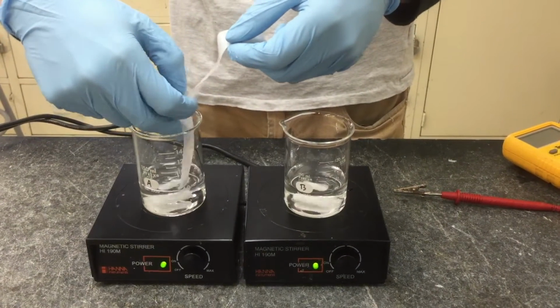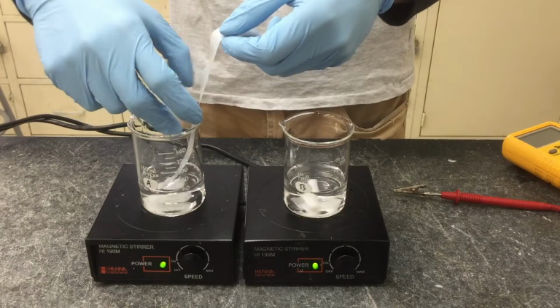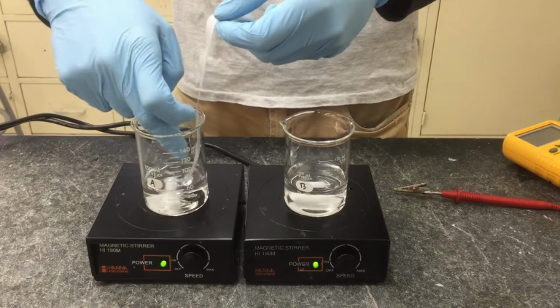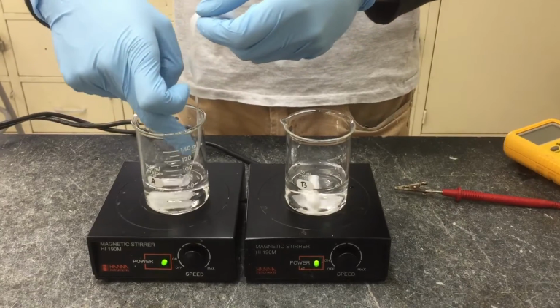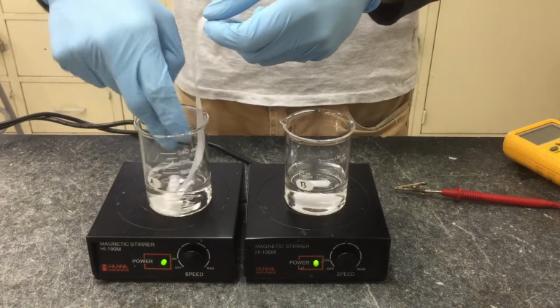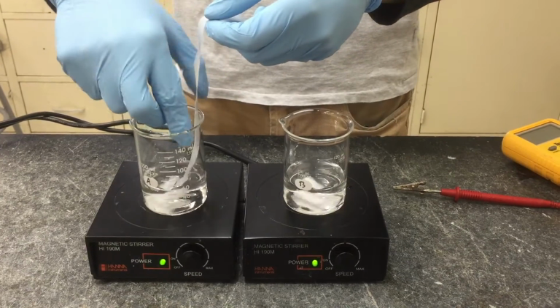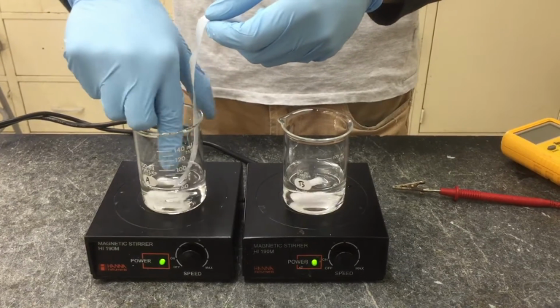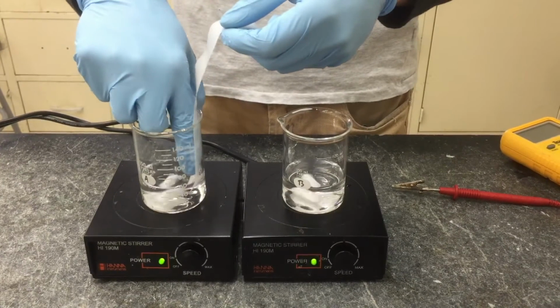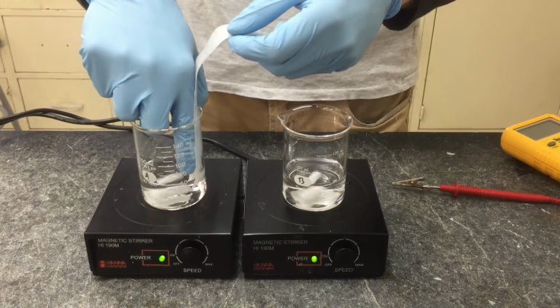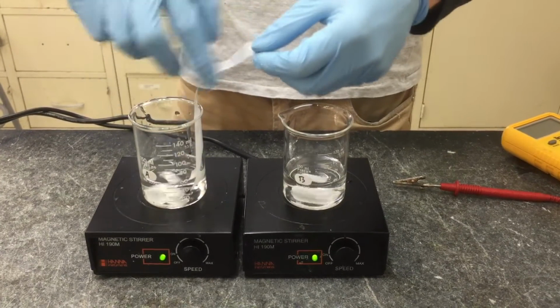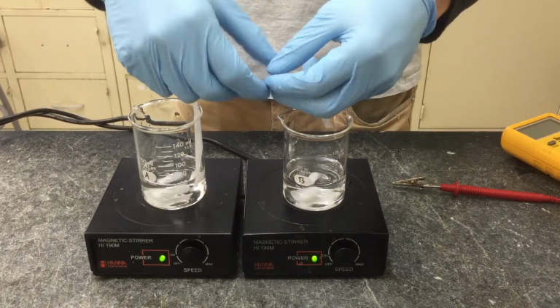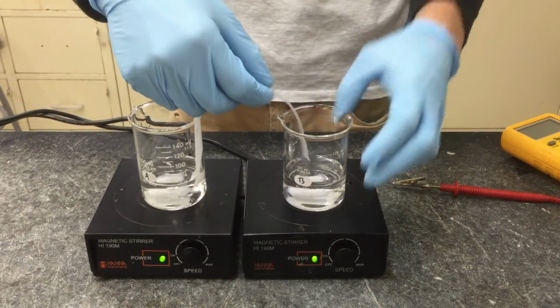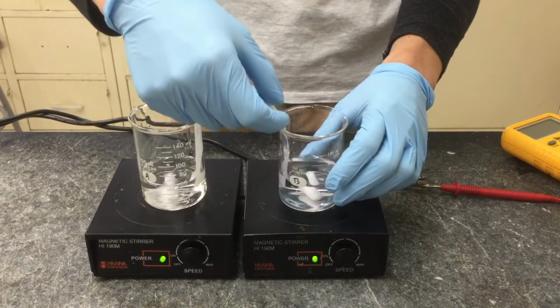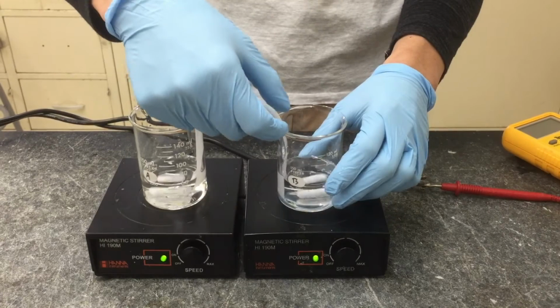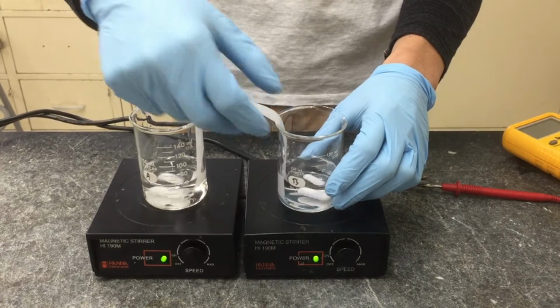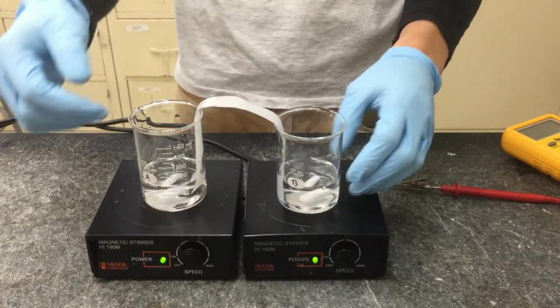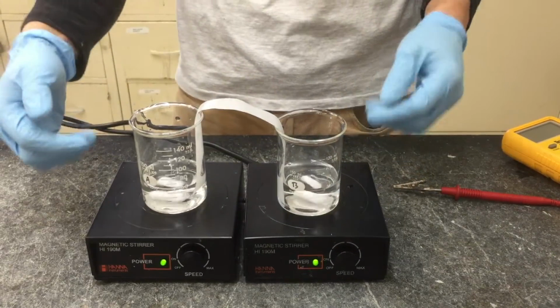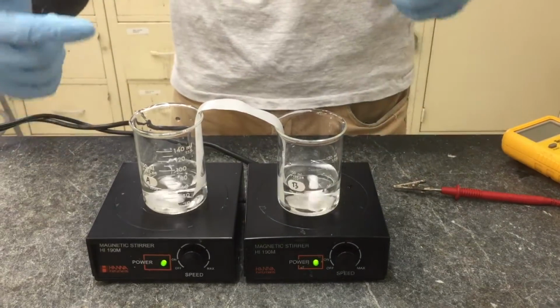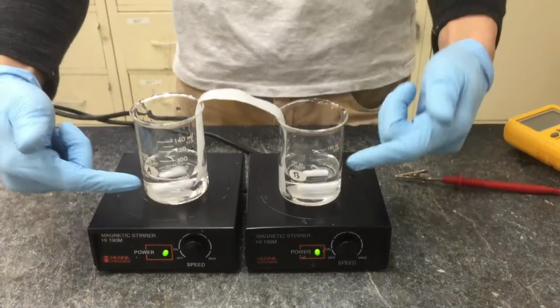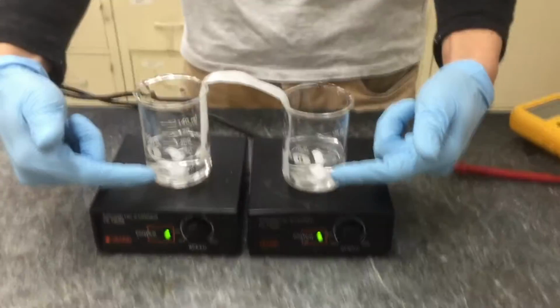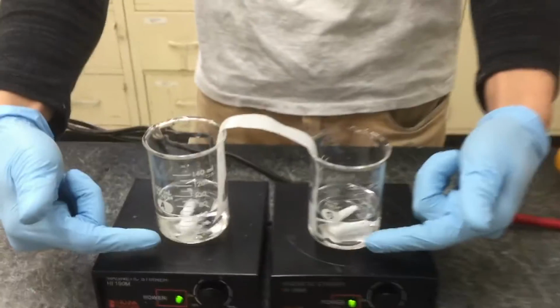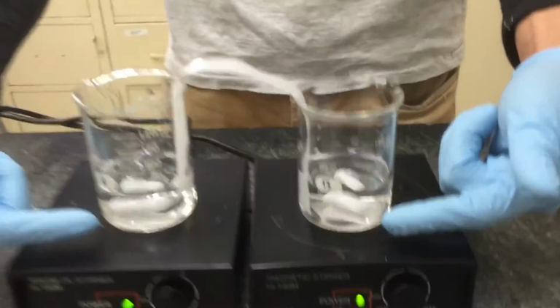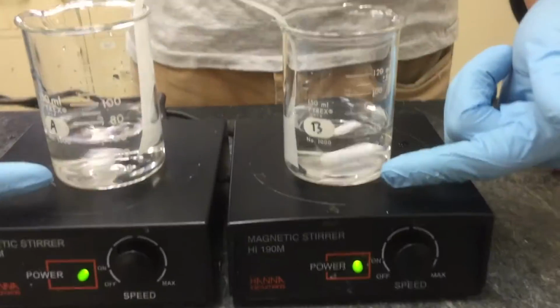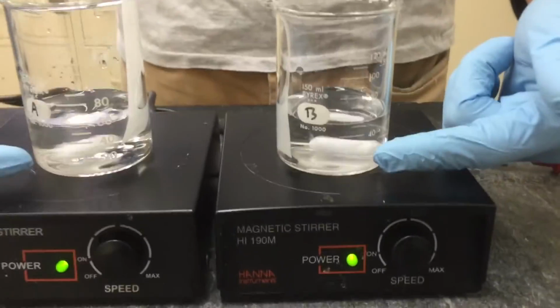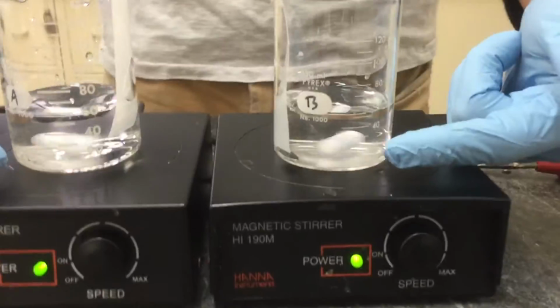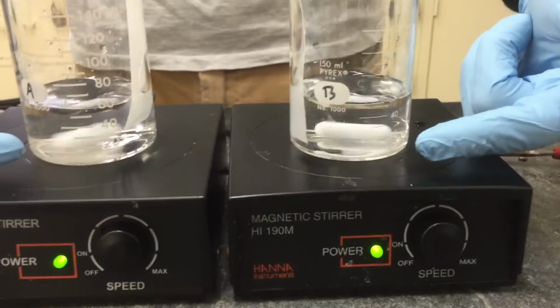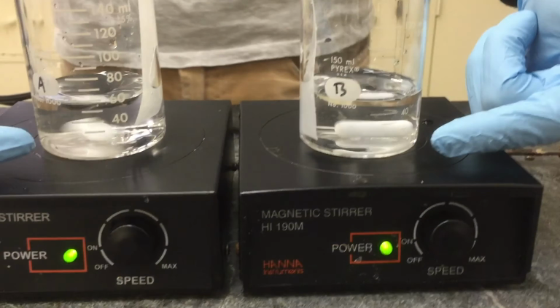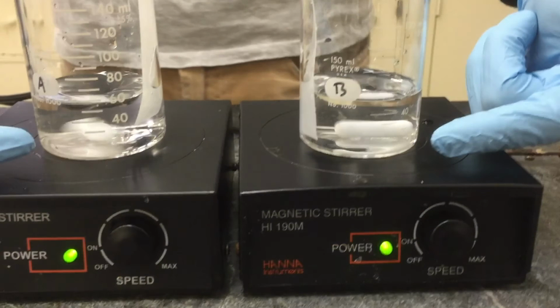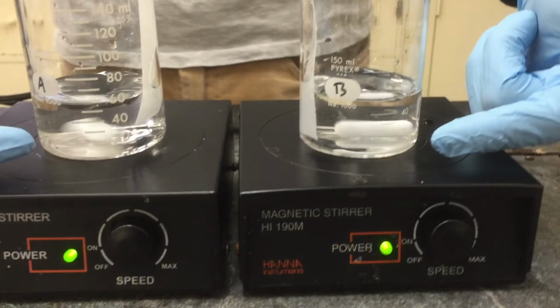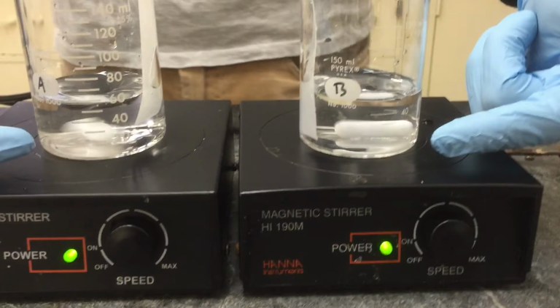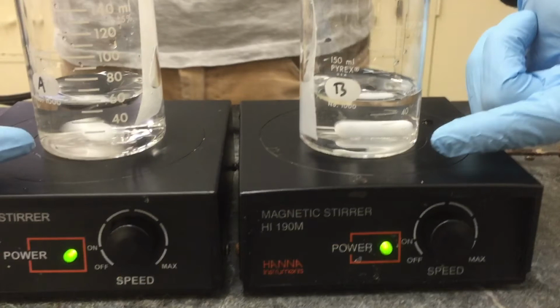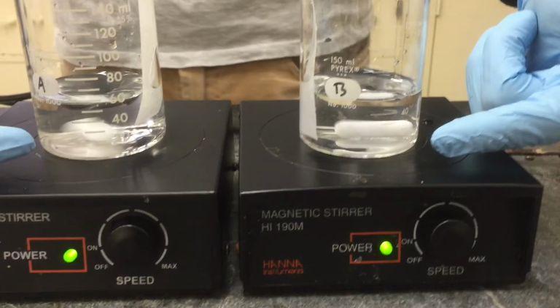Try to stick the paper to the walls of the beaker to stop the salt bridge from touching other parts of the cell that will come later on. Check that the ends of the salt bridge are immersed in solution.